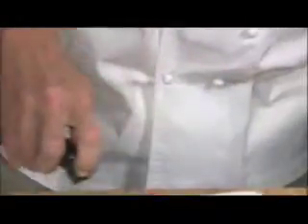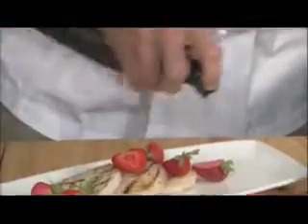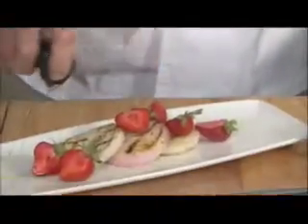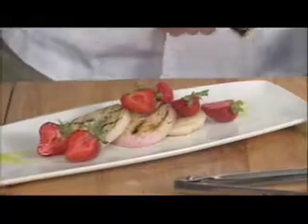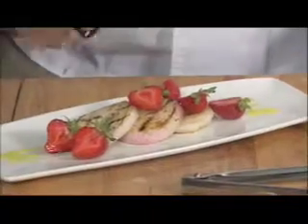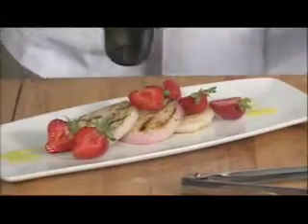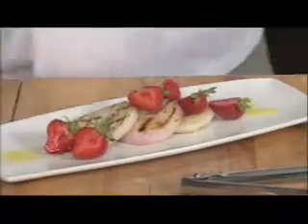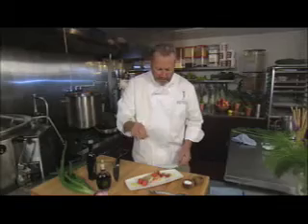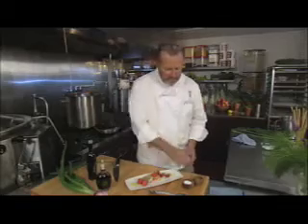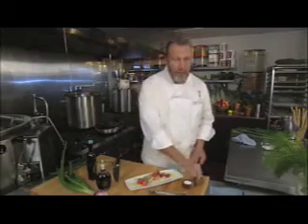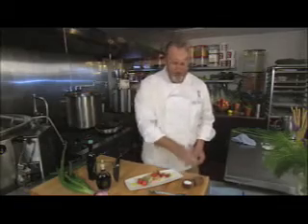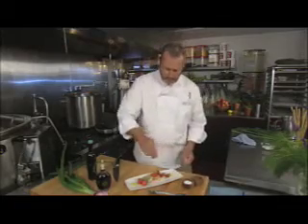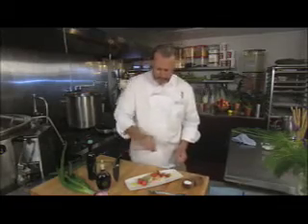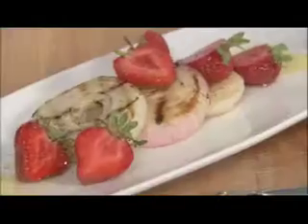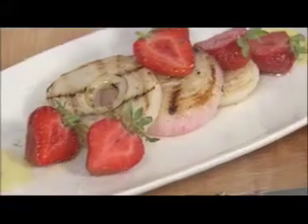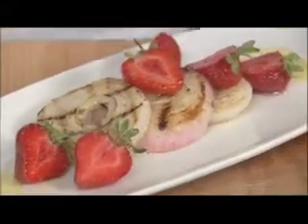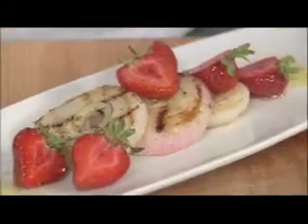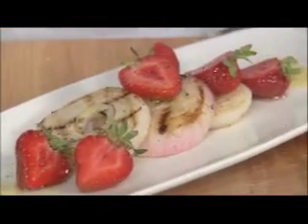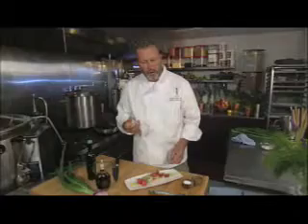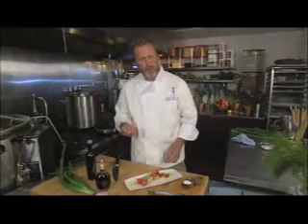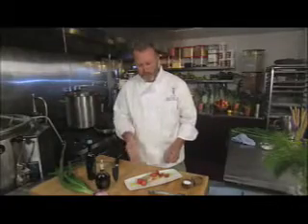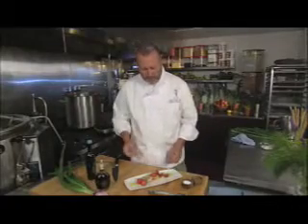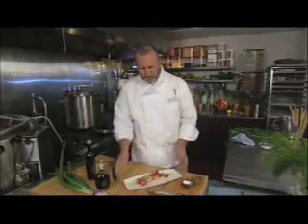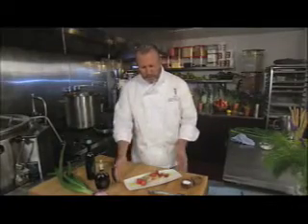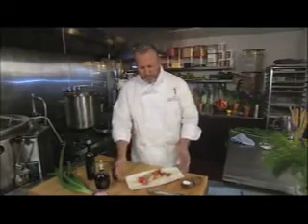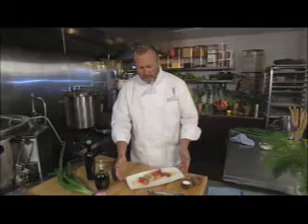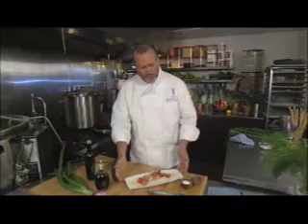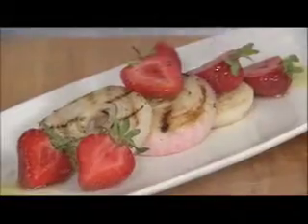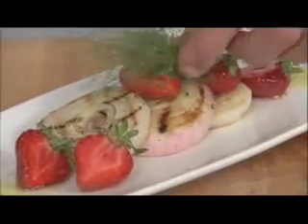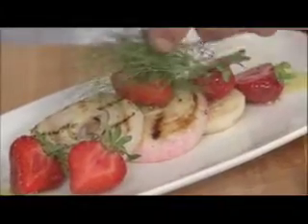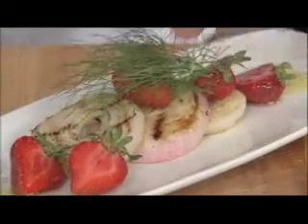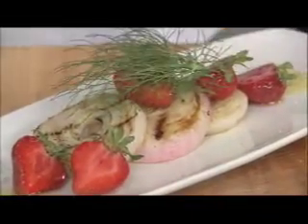It's a young onion, so it doesn't have a lot of bite. It's still sweet because it was picked from the field. Put a little salt and pepper. You want a little bit of a crunch — the cold texture of the strawberry and a crunch from the onion.